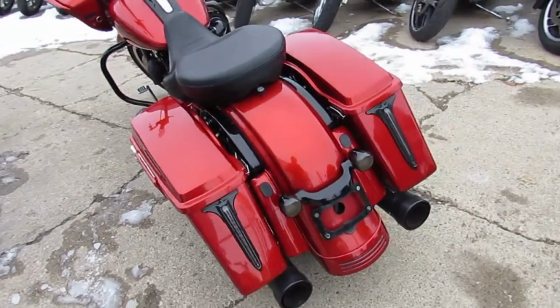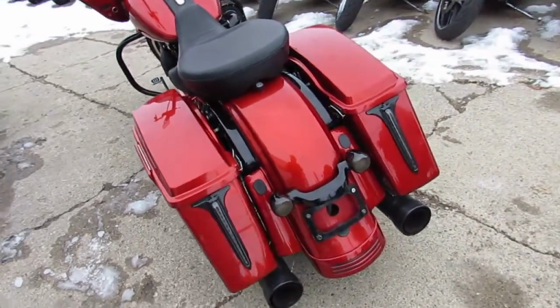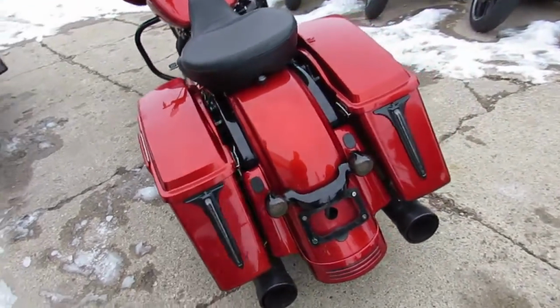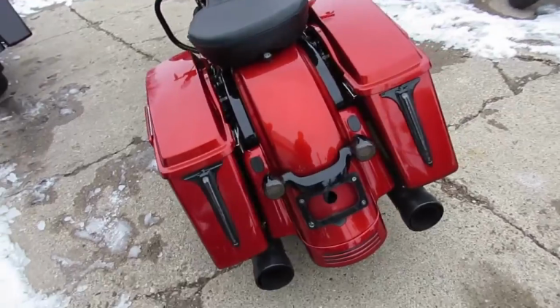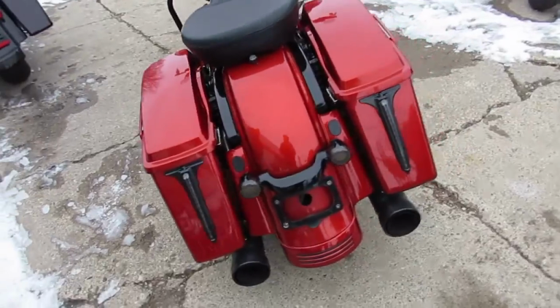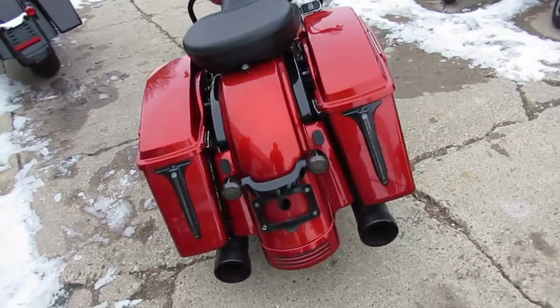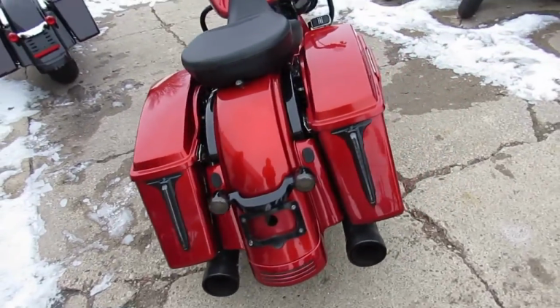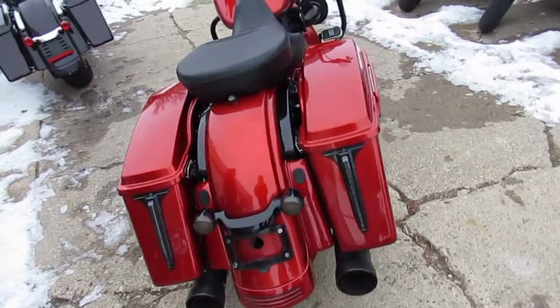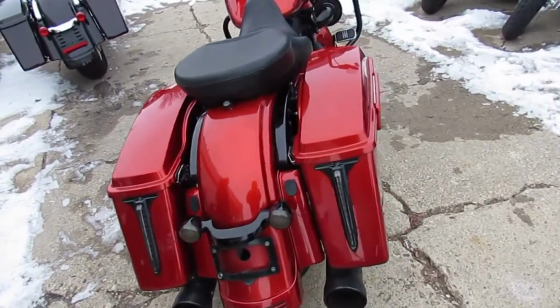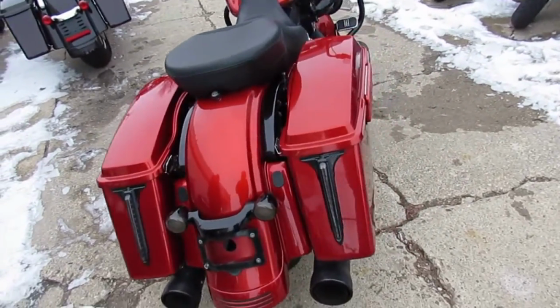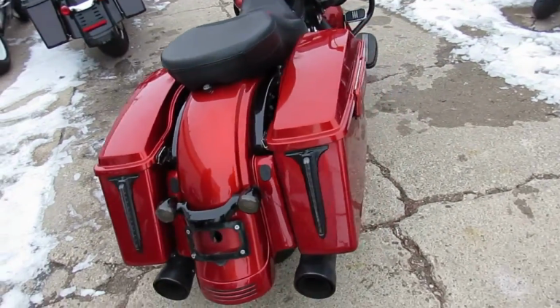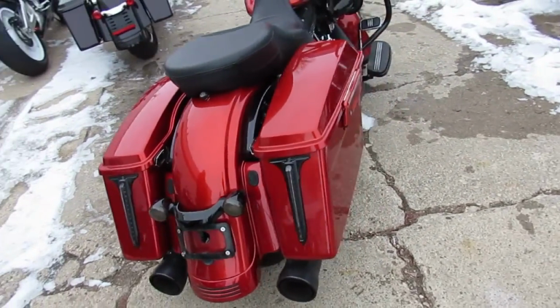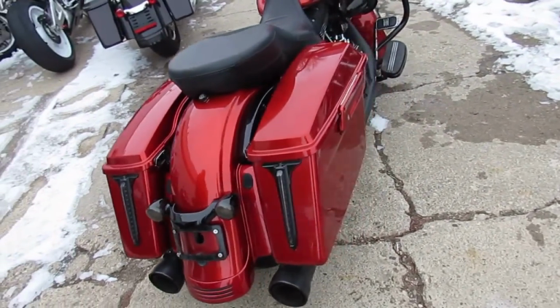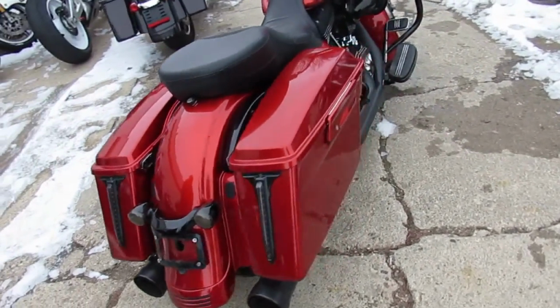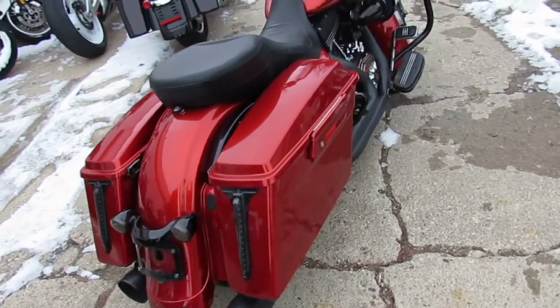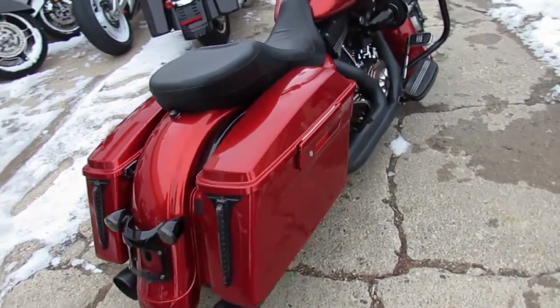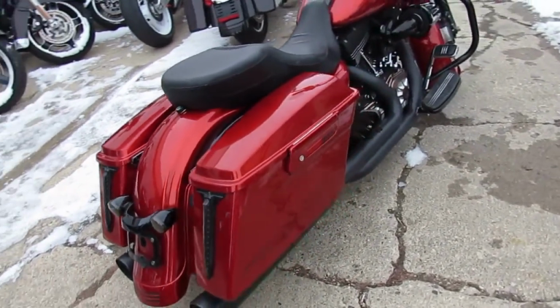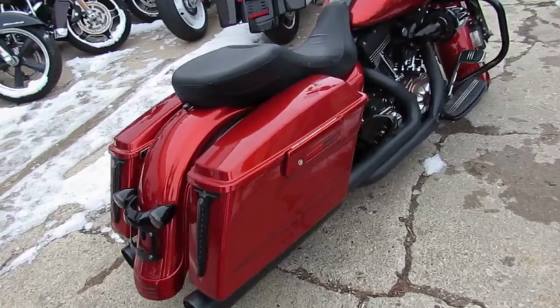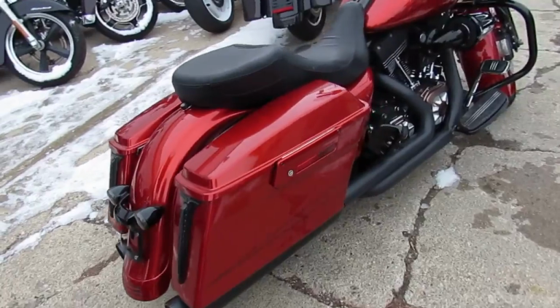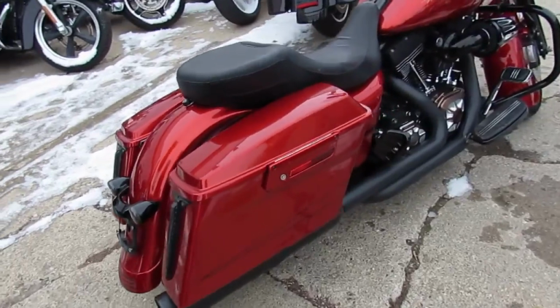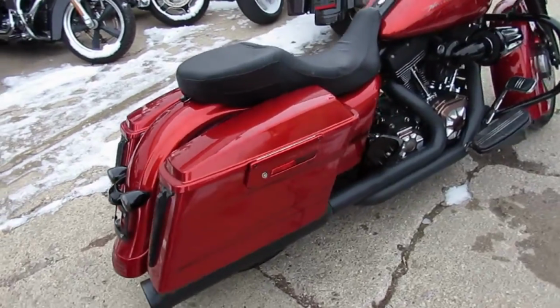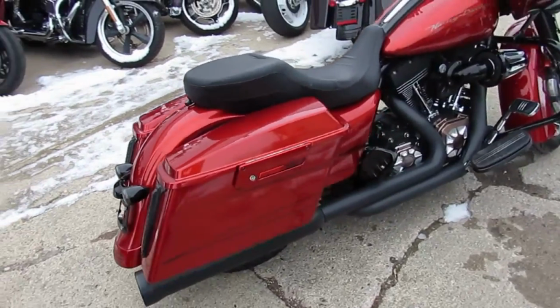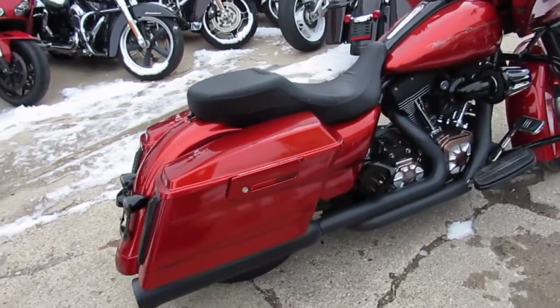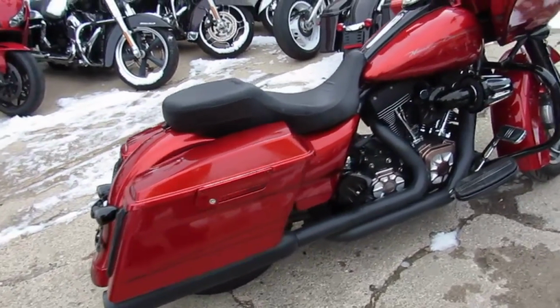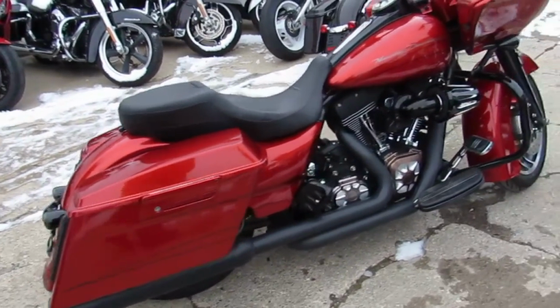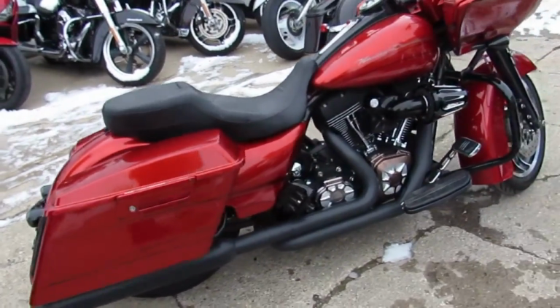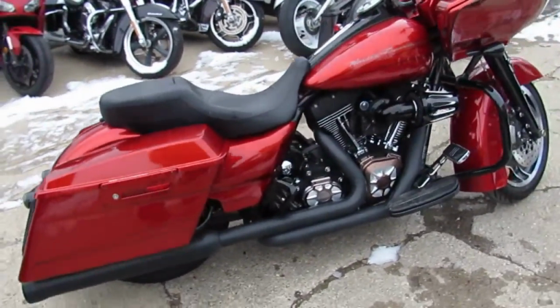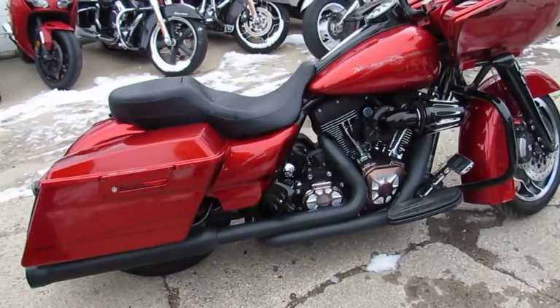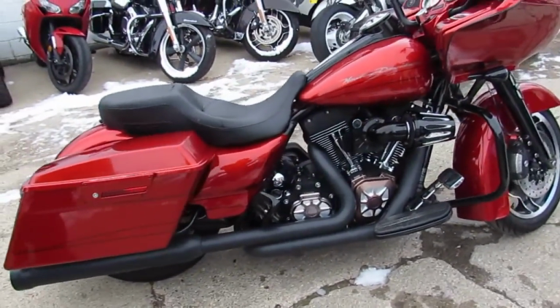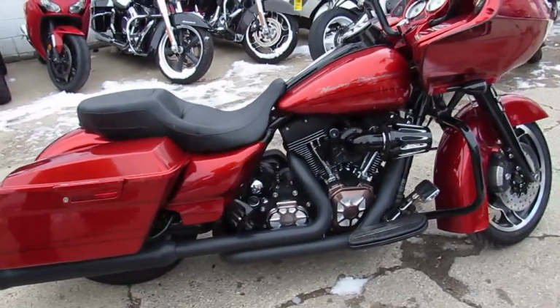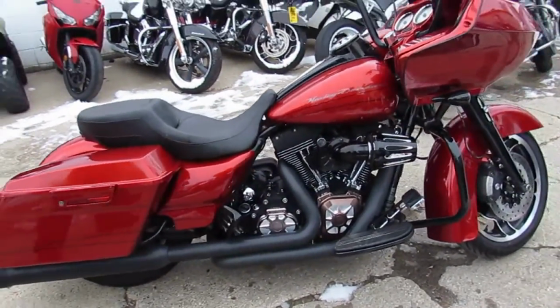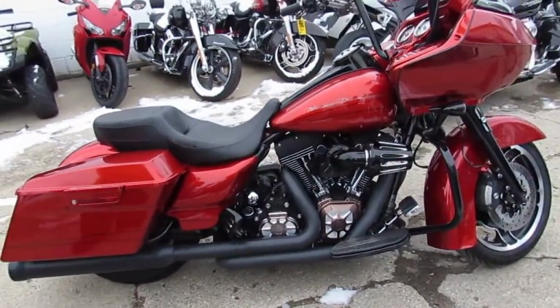This one really stands out — 2013 Road Glide at ApprovalPowersports.com, 810-648-9500.